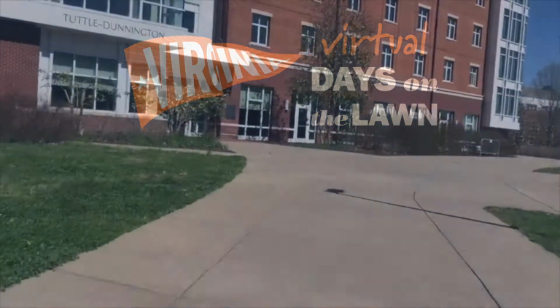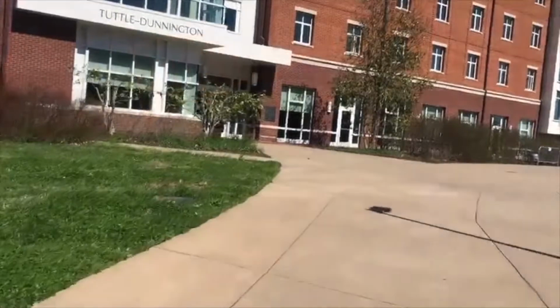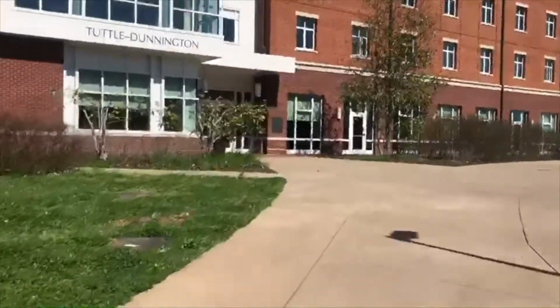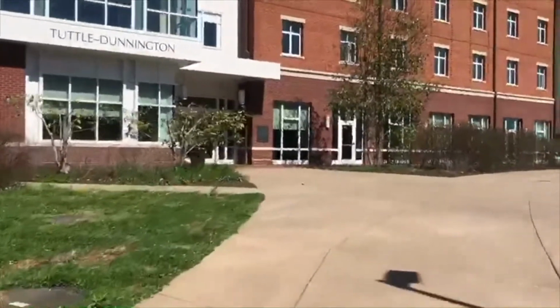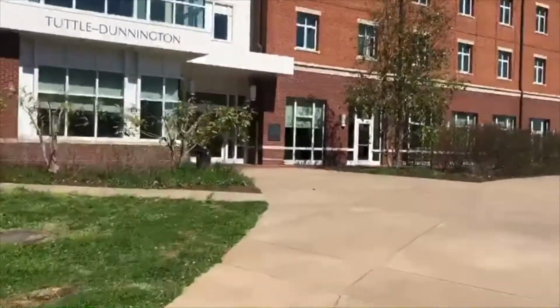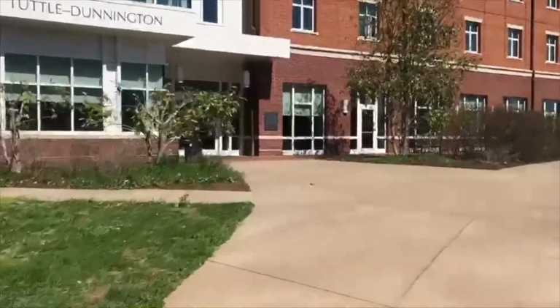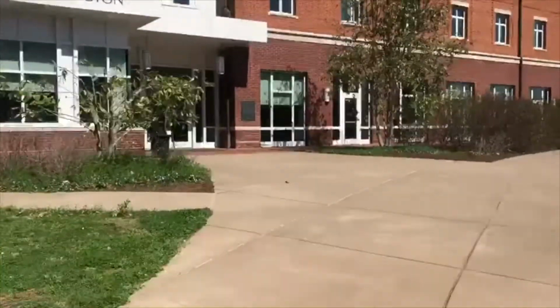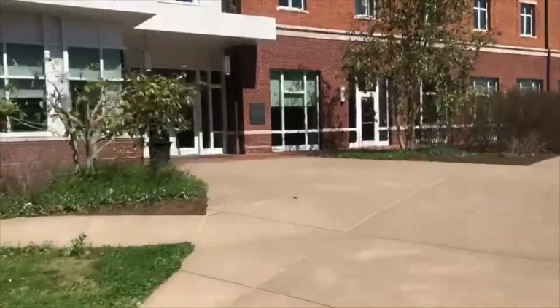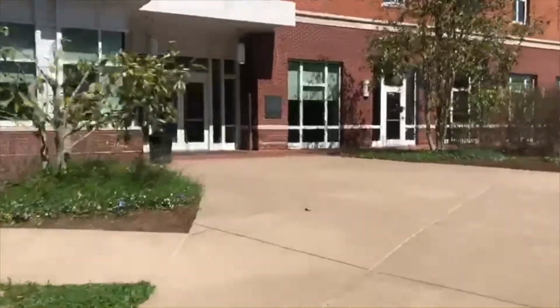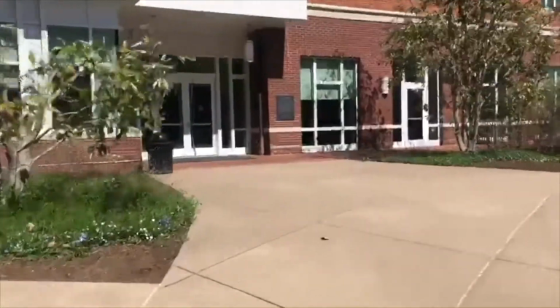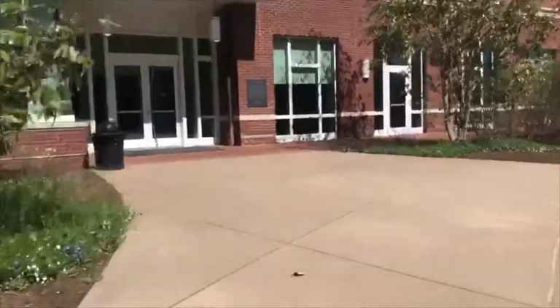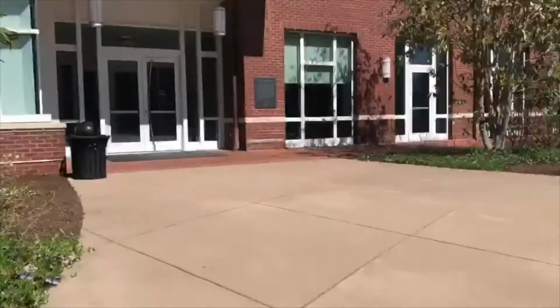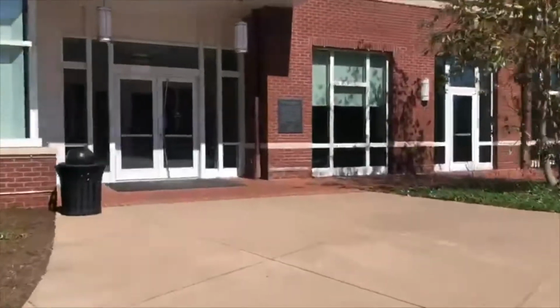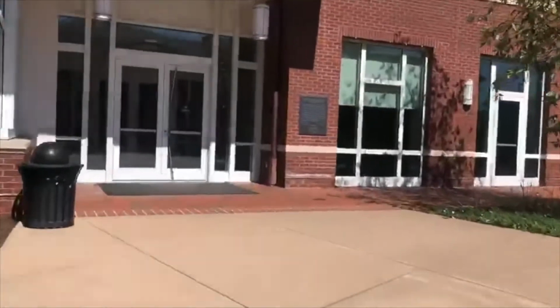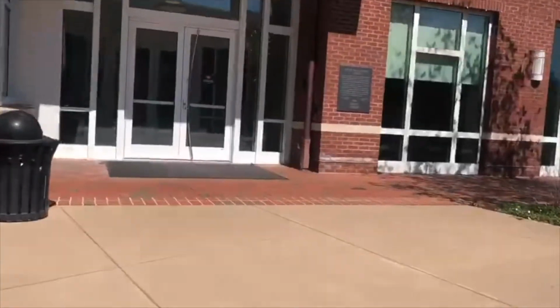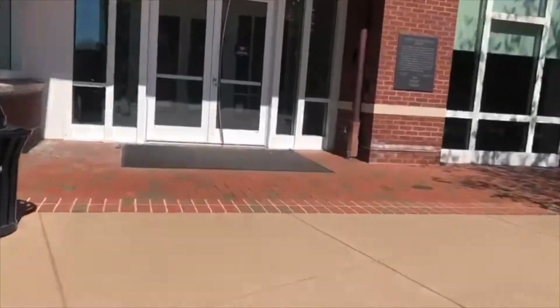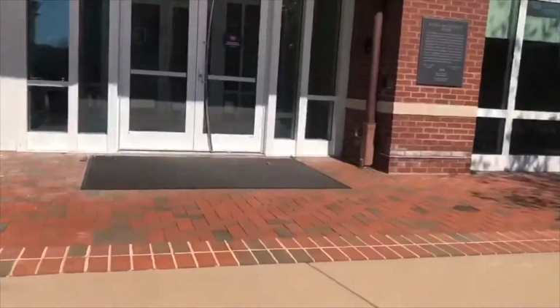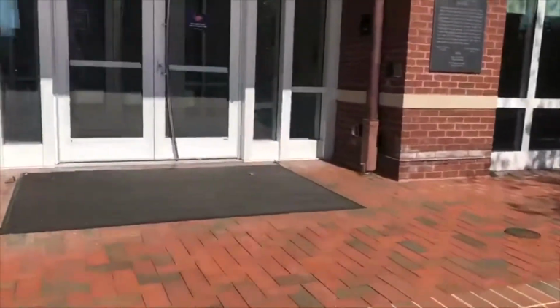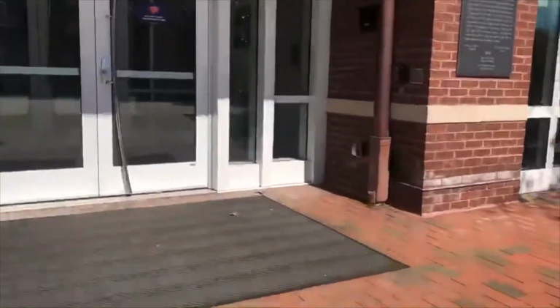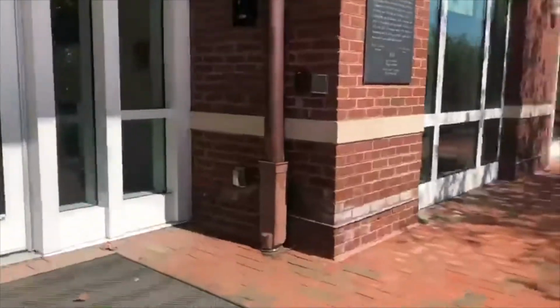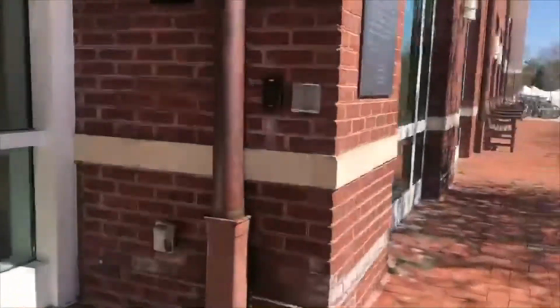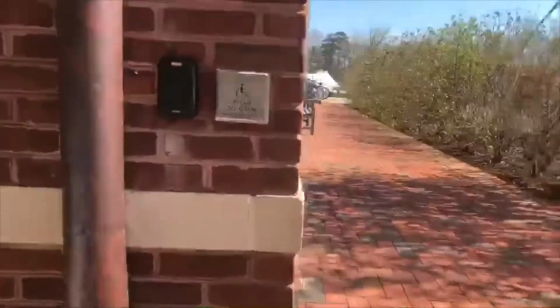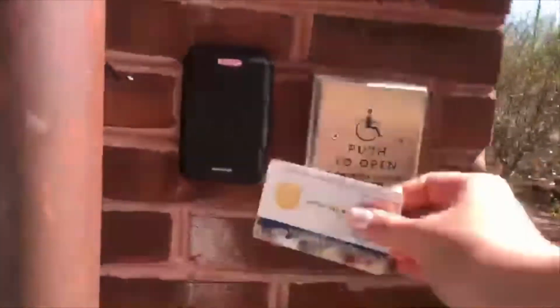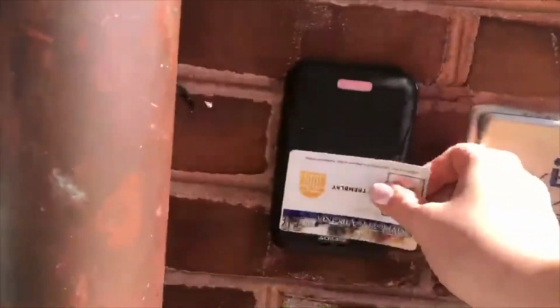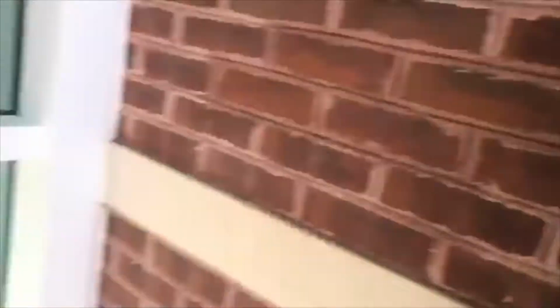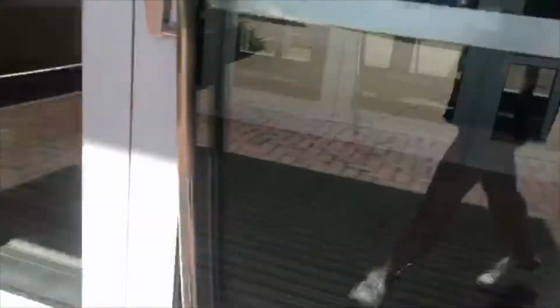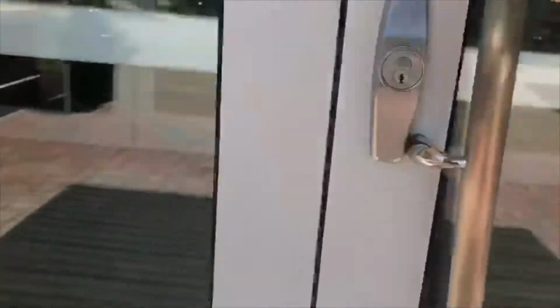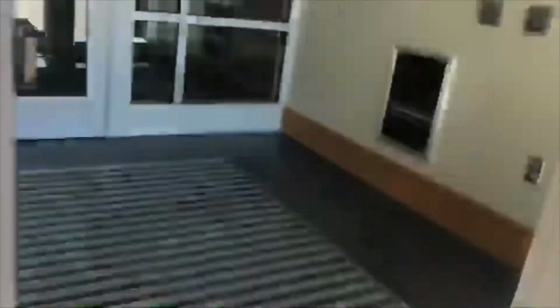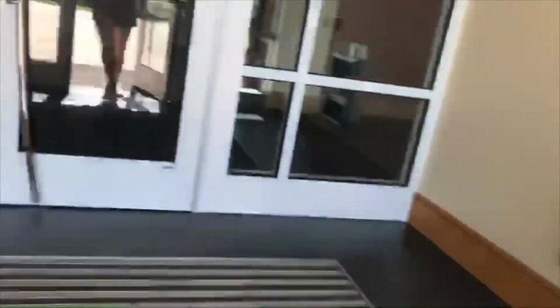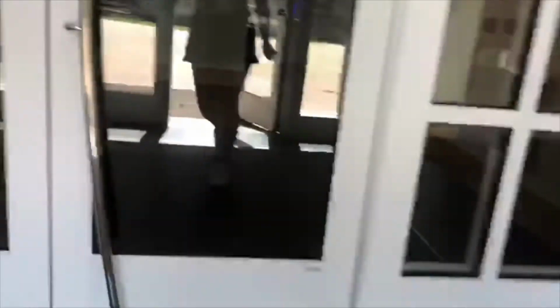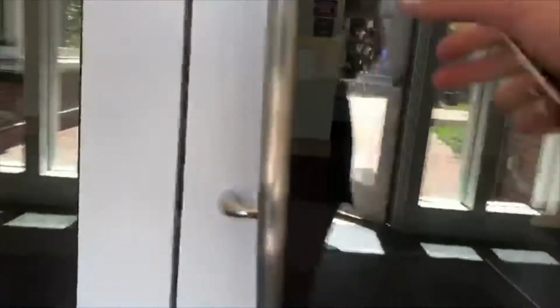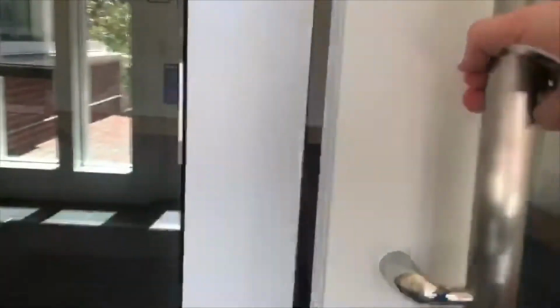This is going to be a little tour of Tuttle Dunnington, which is one of the new dorm buildings. We're going to get started by heading through the main entrance — I'll scan my student ID card at this little black box here and that's going to let me into the building.